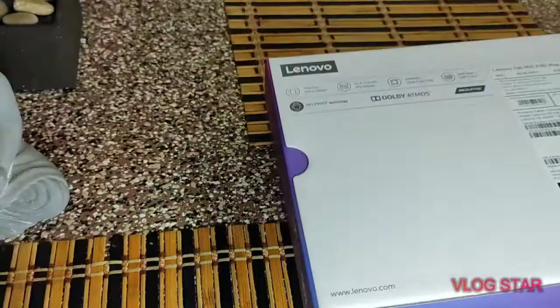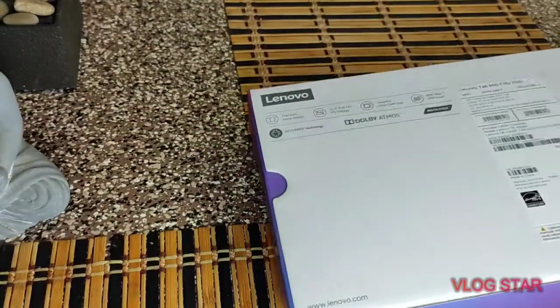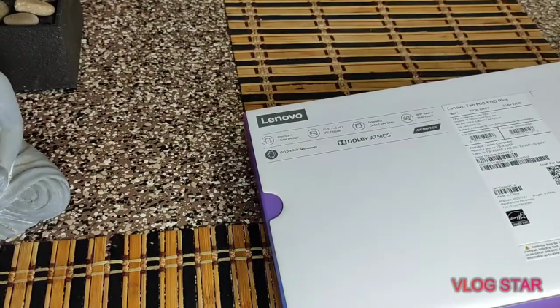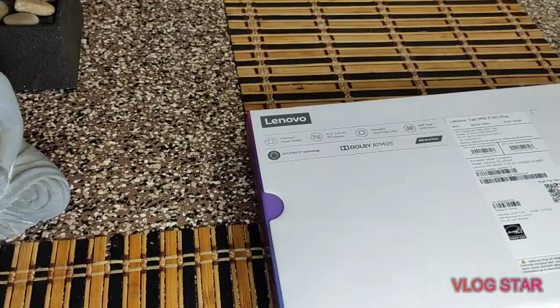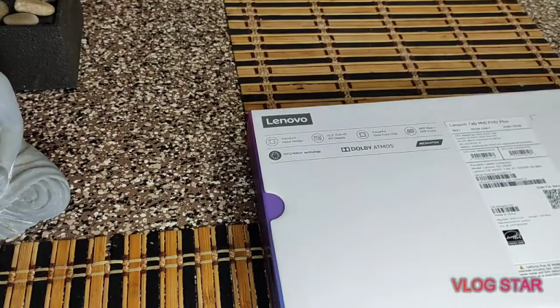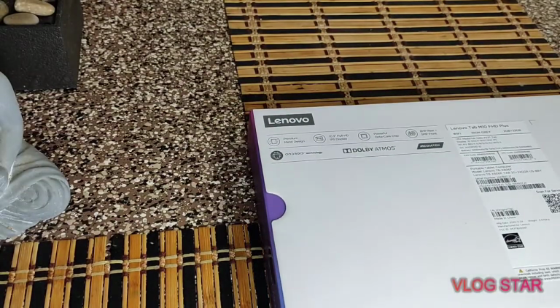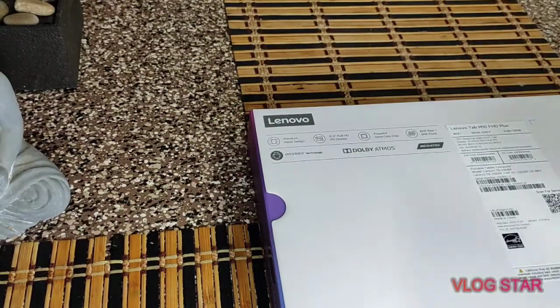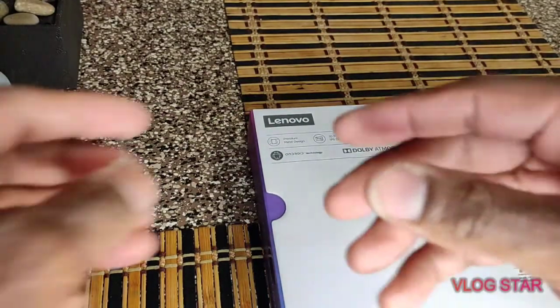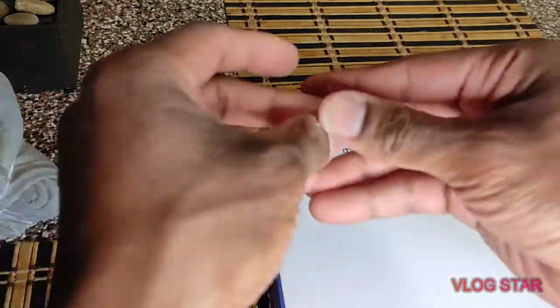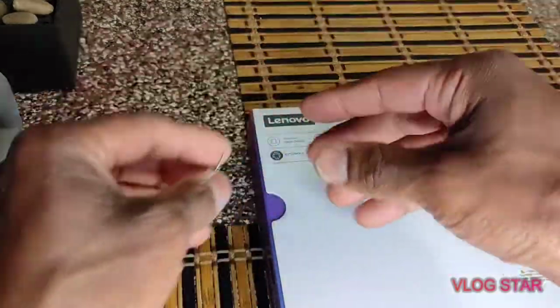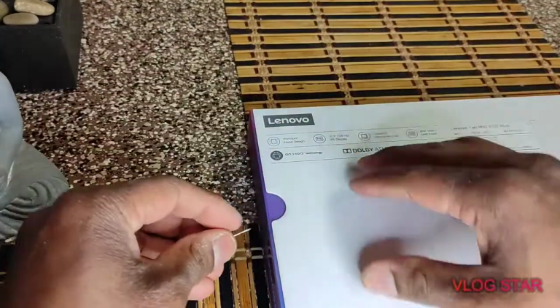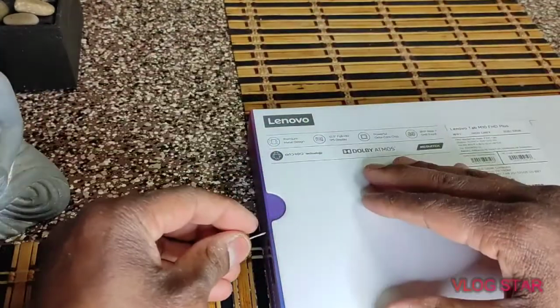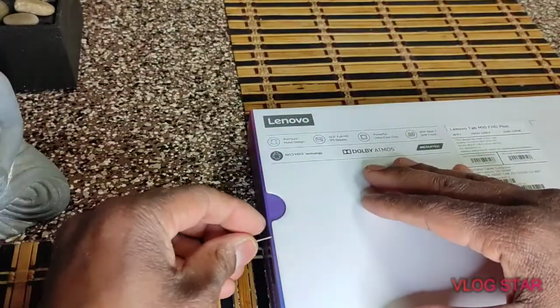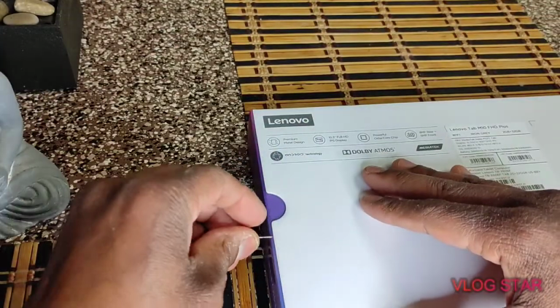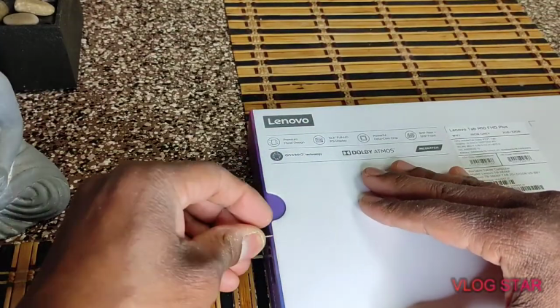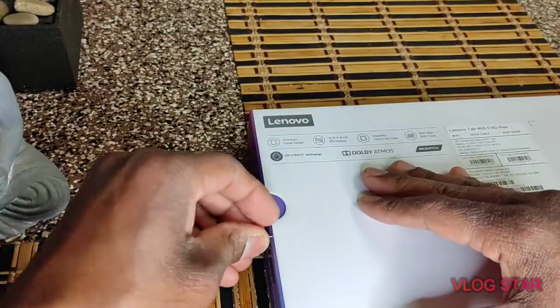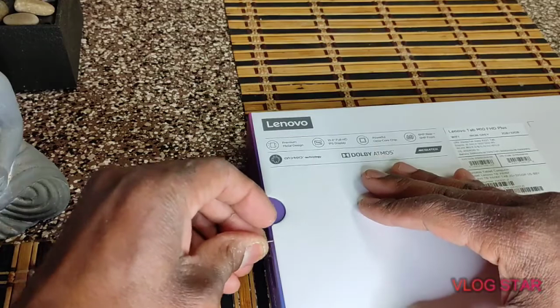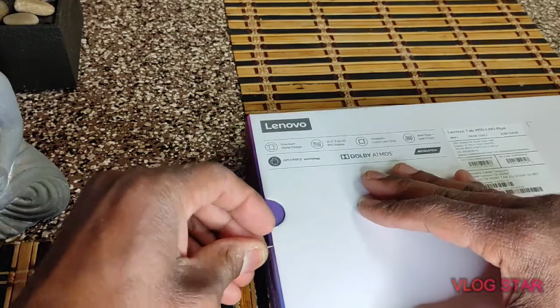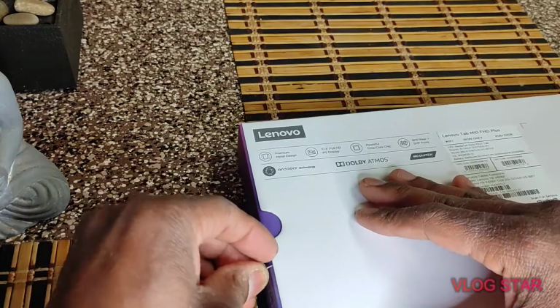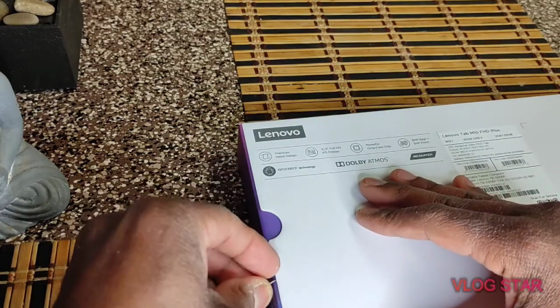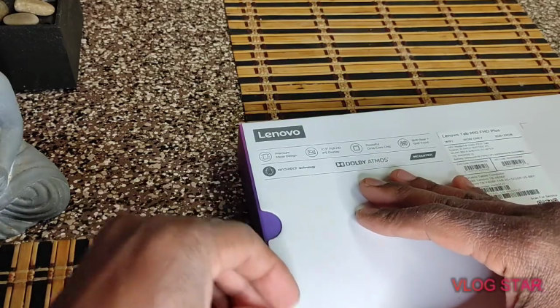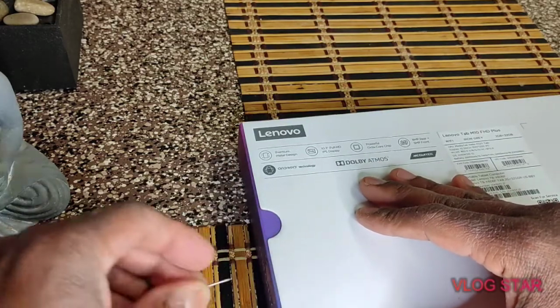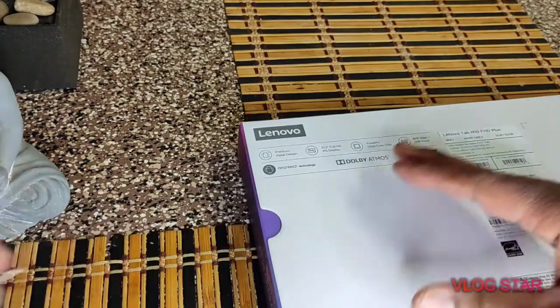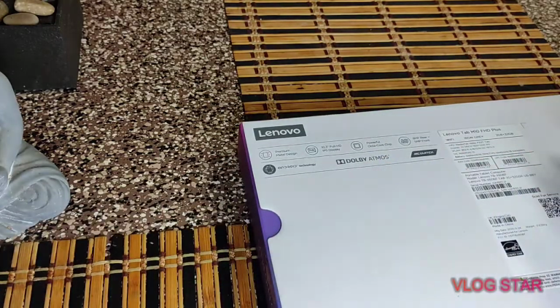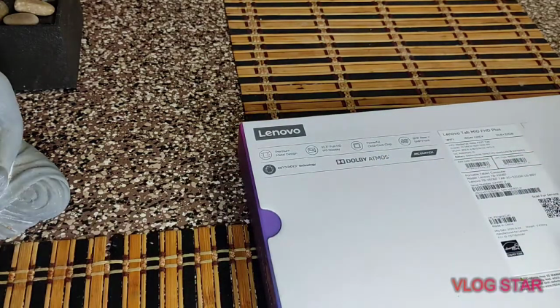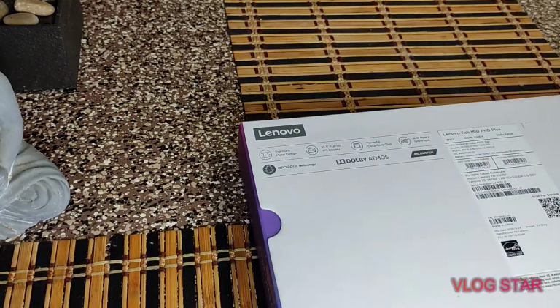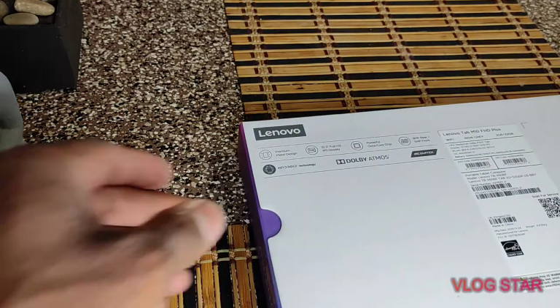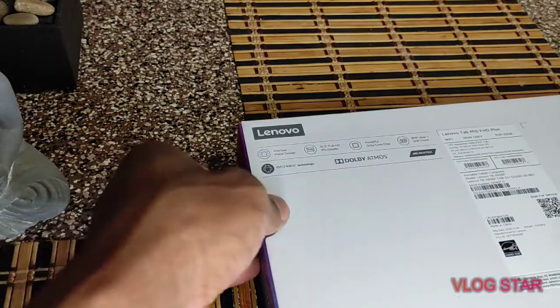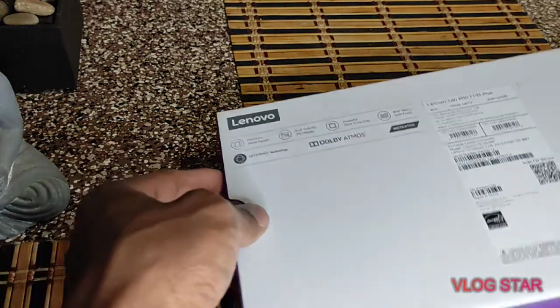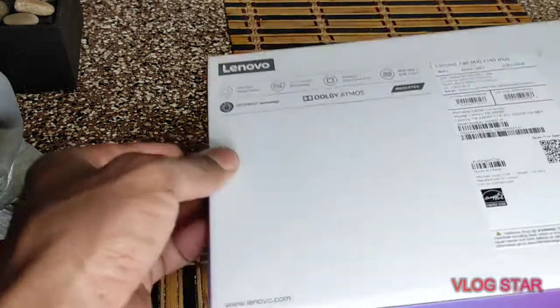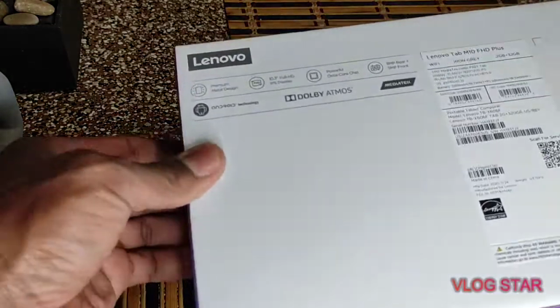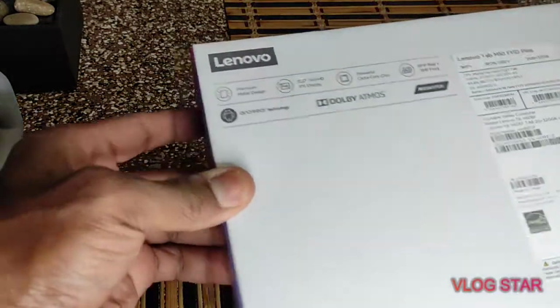But a tablet is just a tablet. I mean, that's just for surfing. So I was like, okay, let me just check this thing out right here.